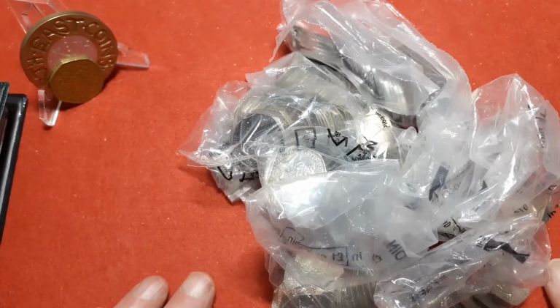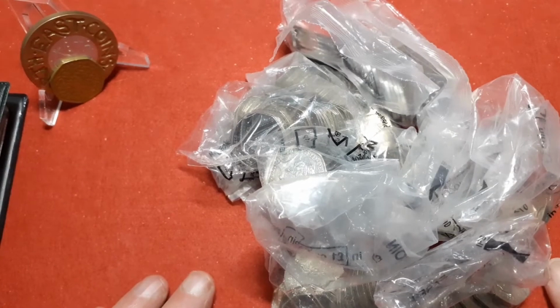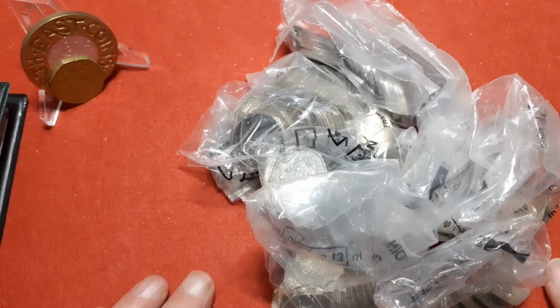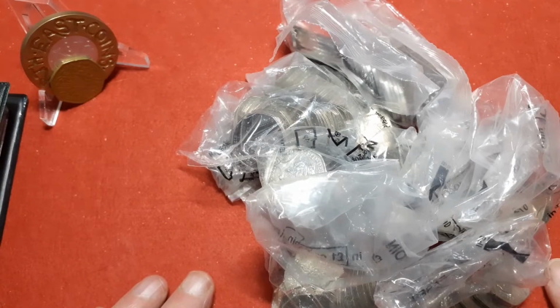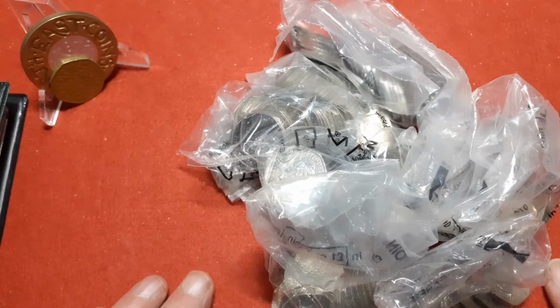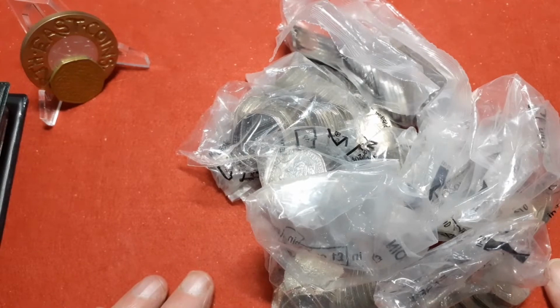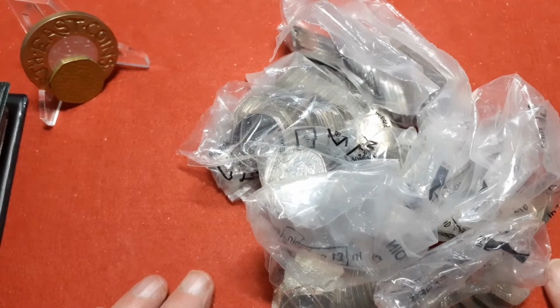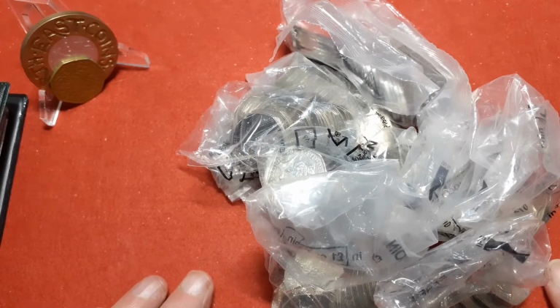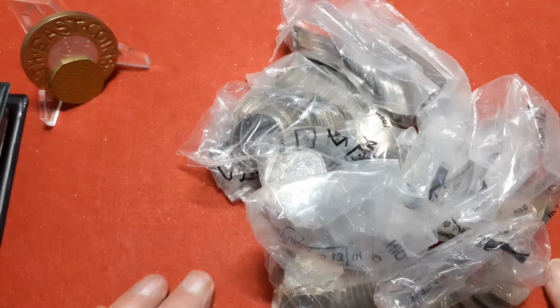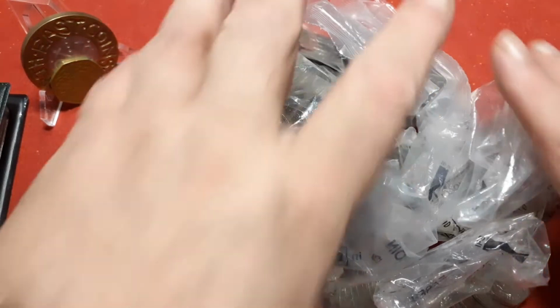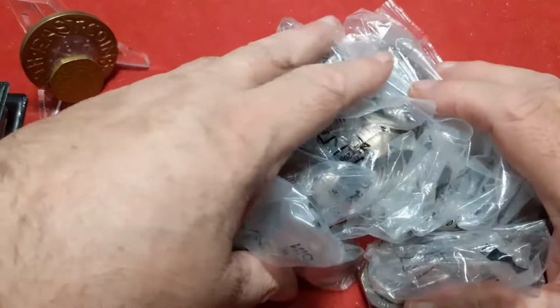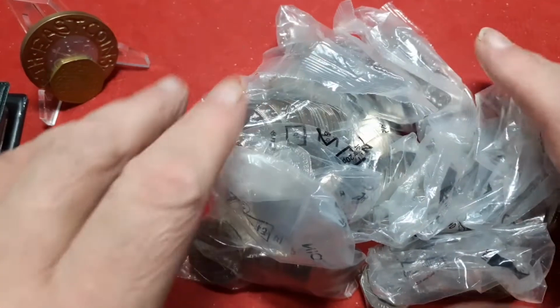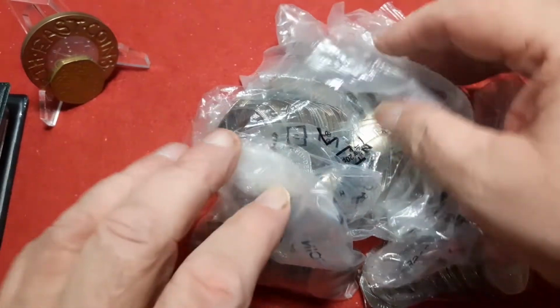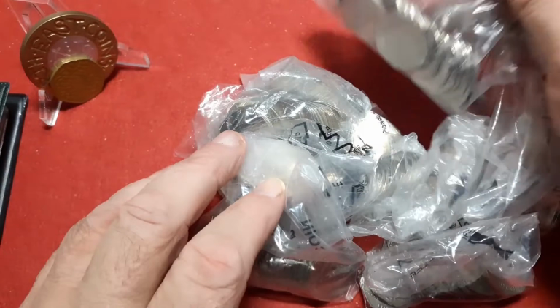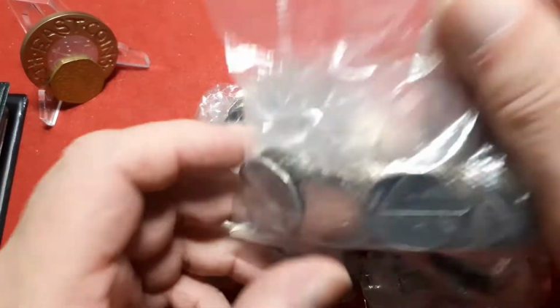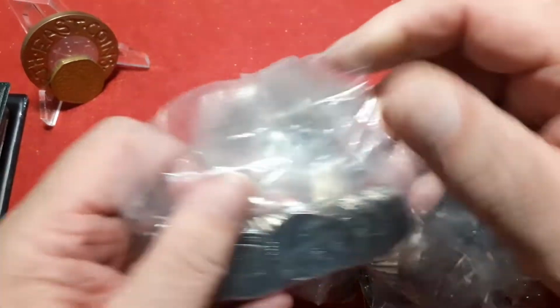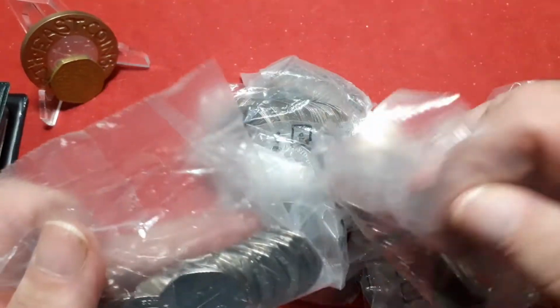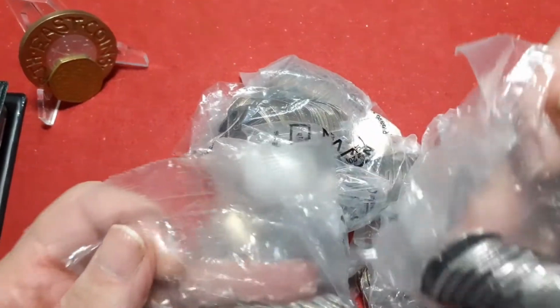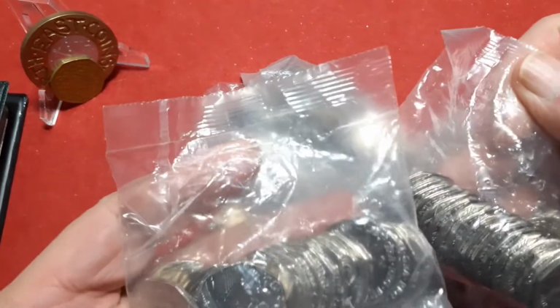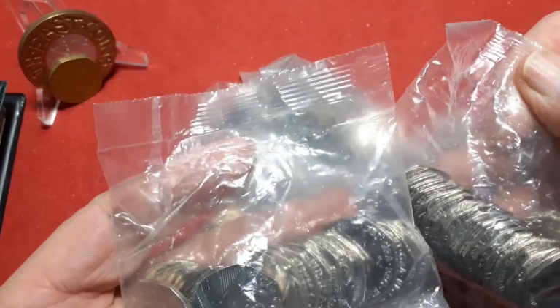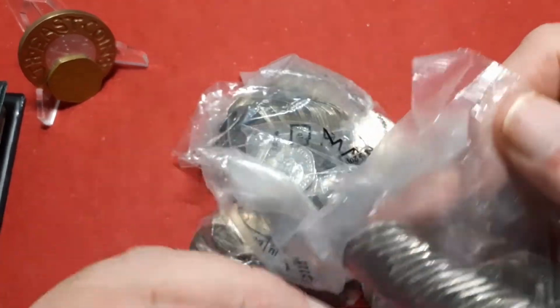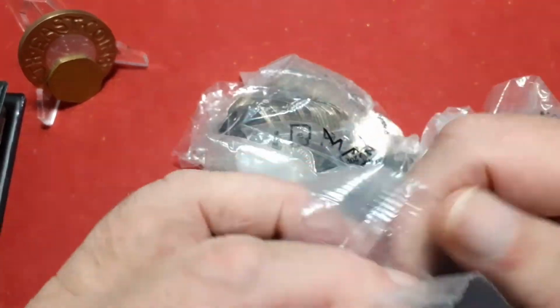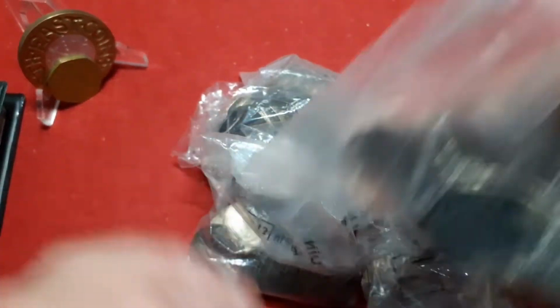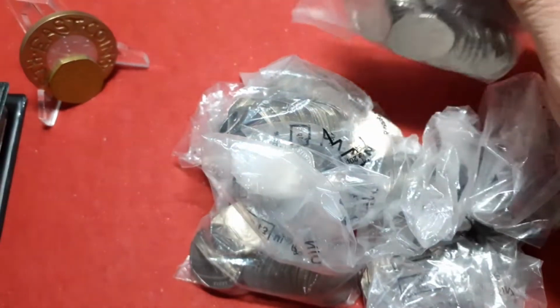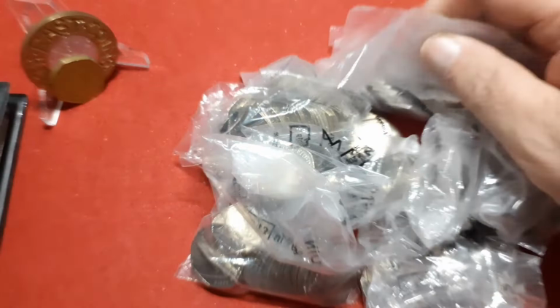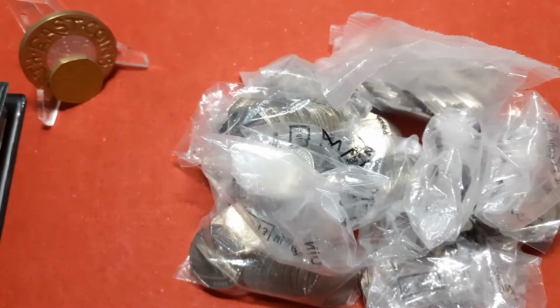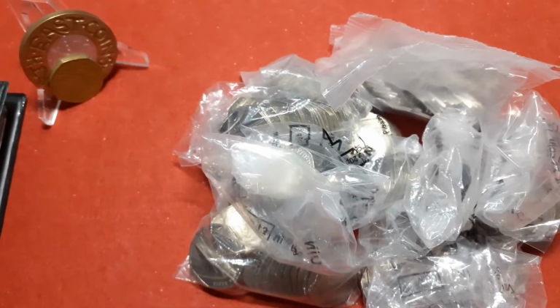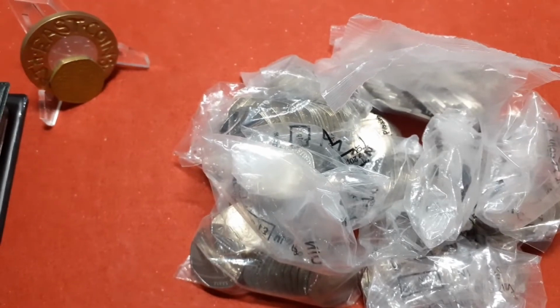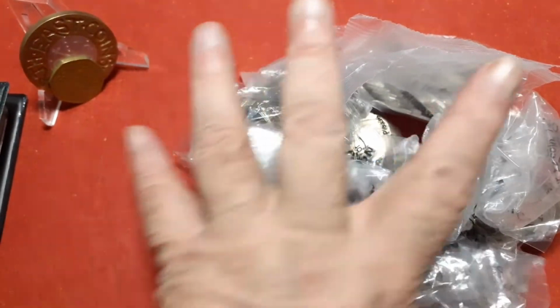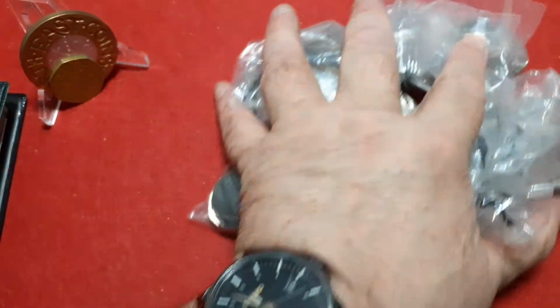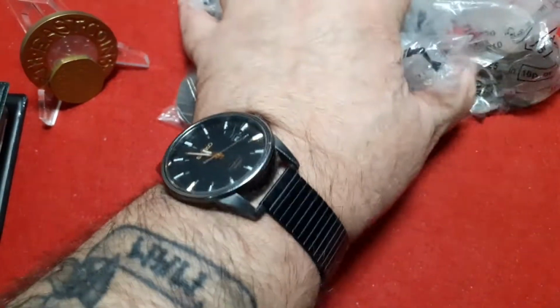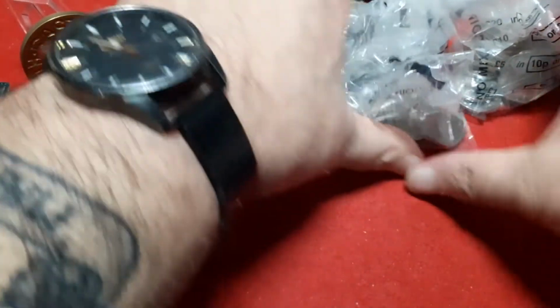Hello everyone, Dave here in All These Kinds. This could be a really quick video — 100 pound and two of them are 2019 shields, so I'll just ship them up there.